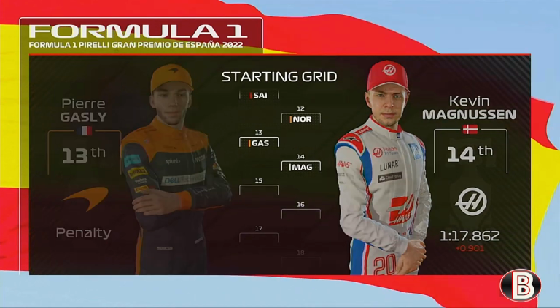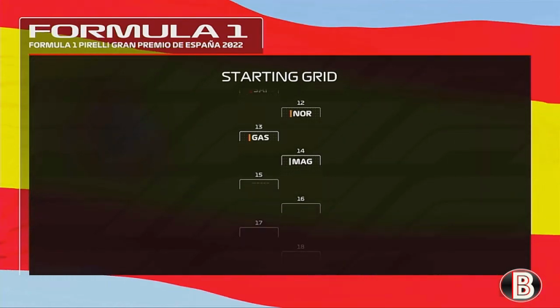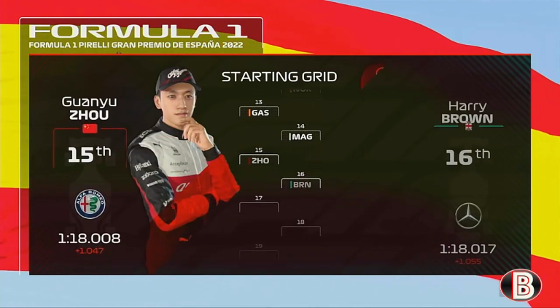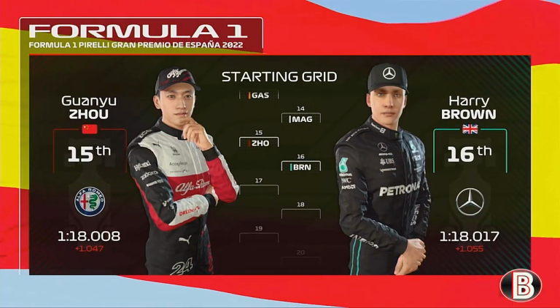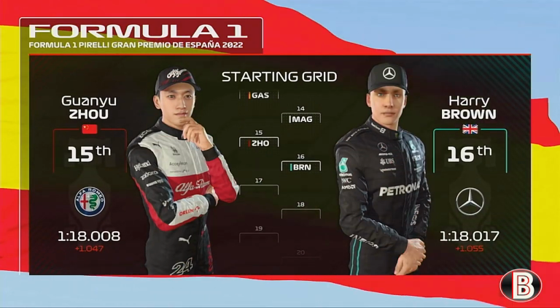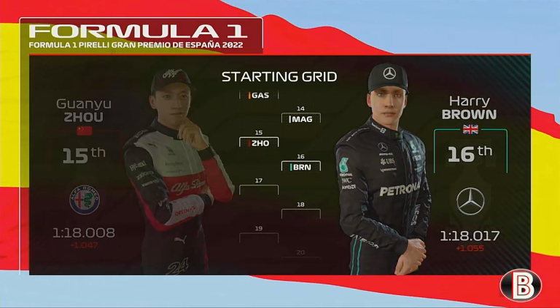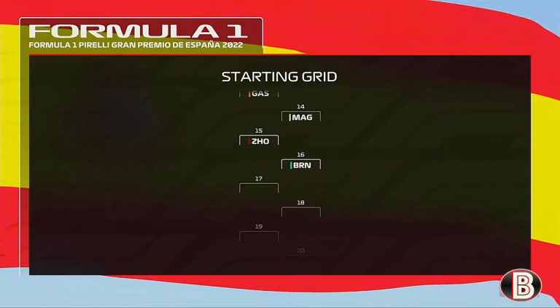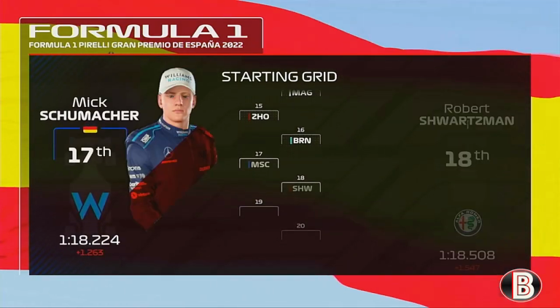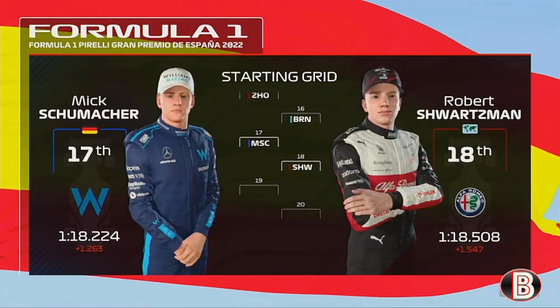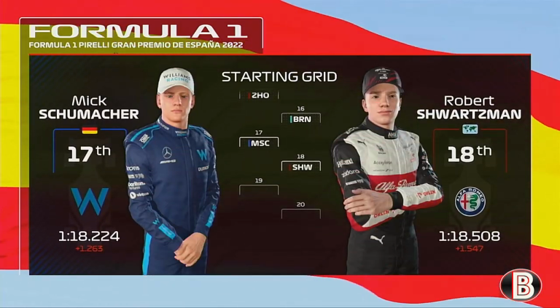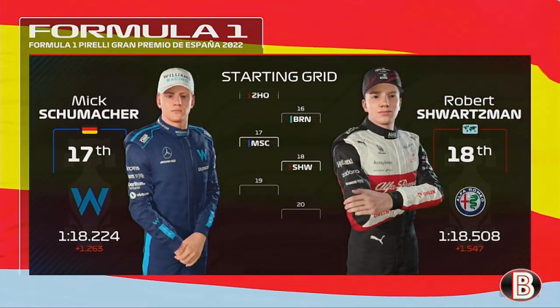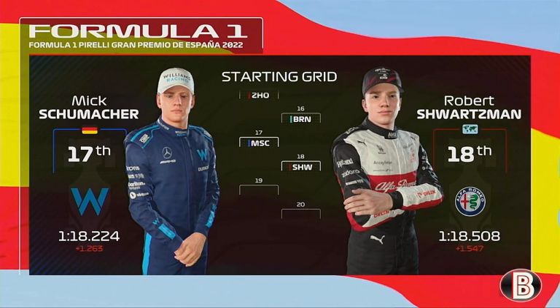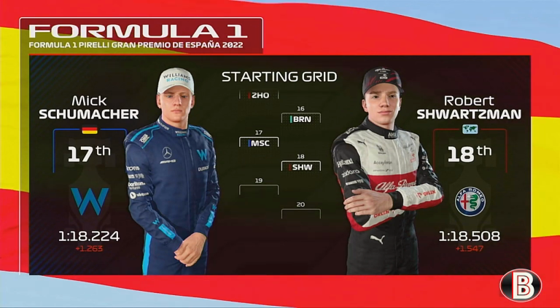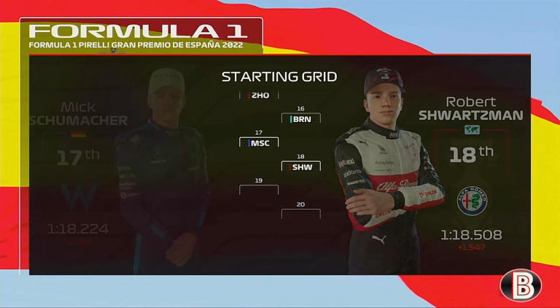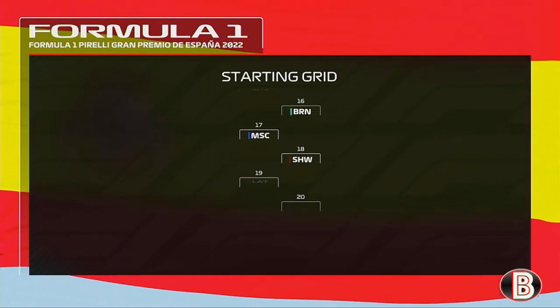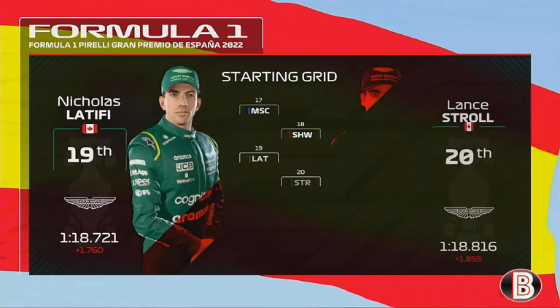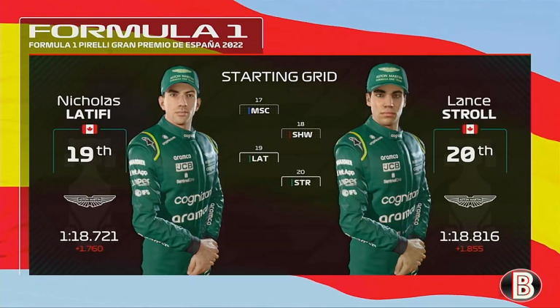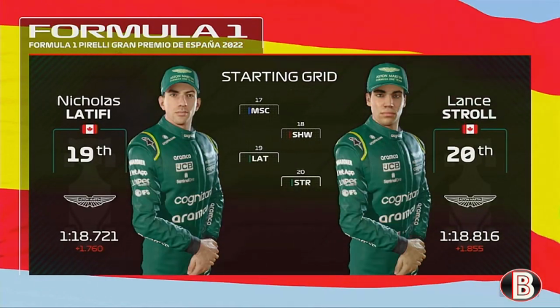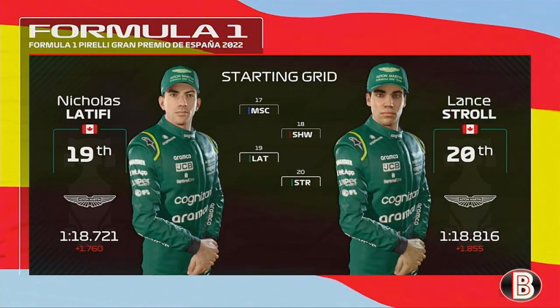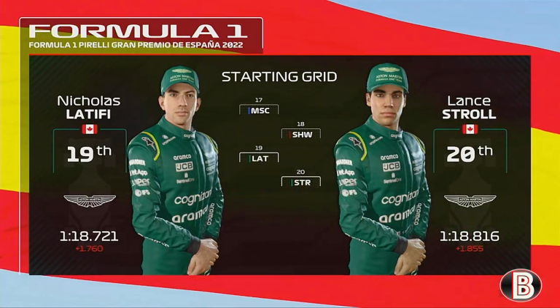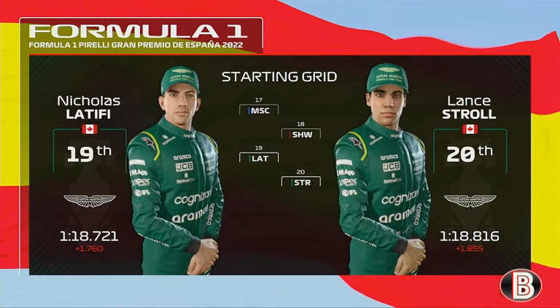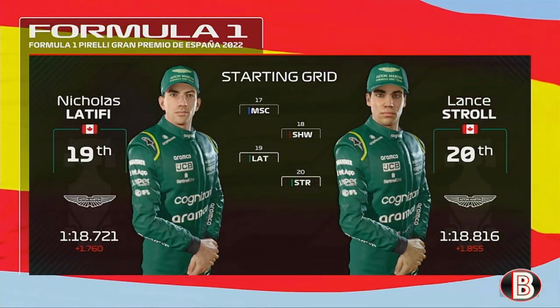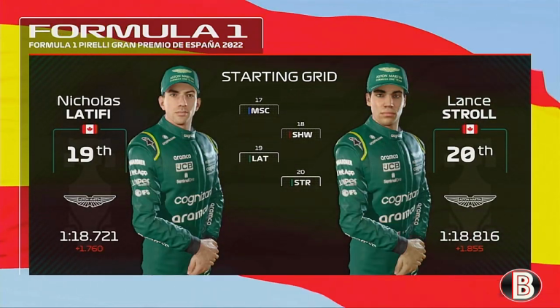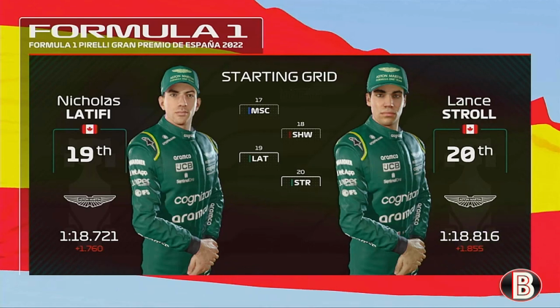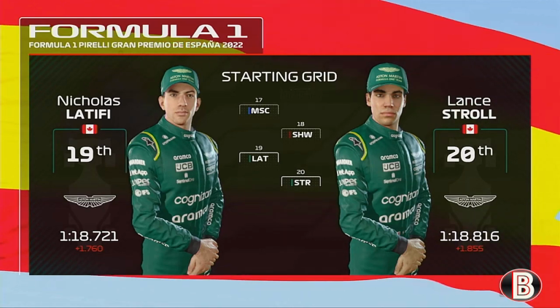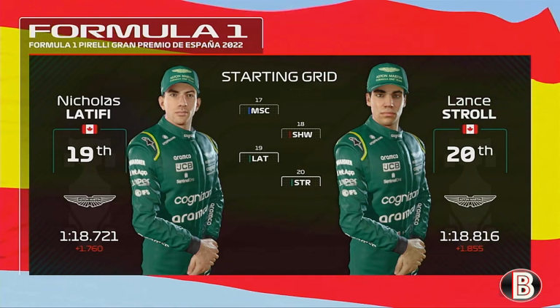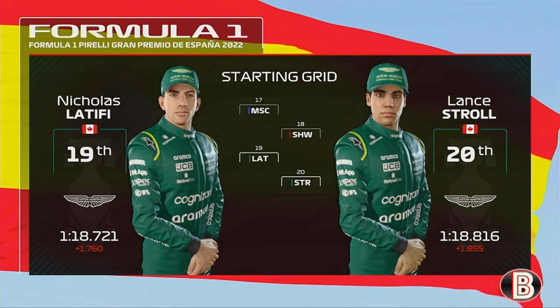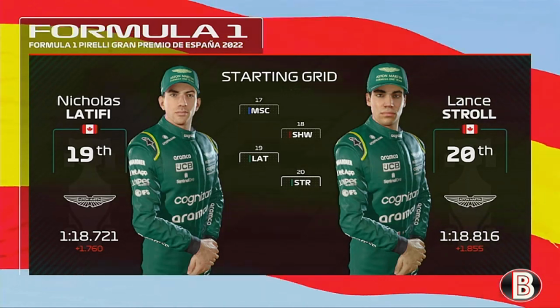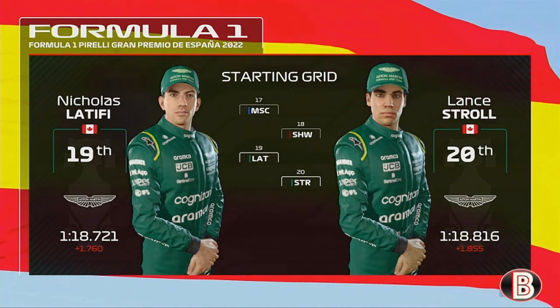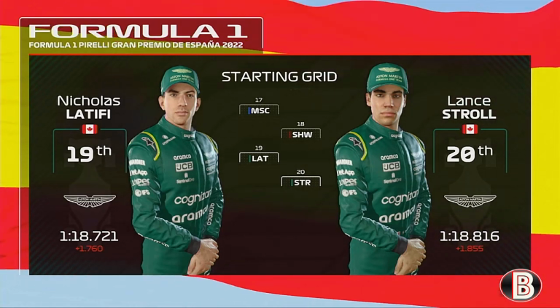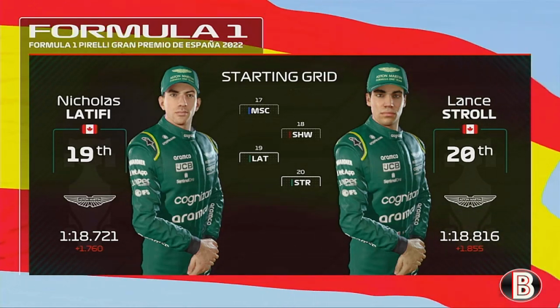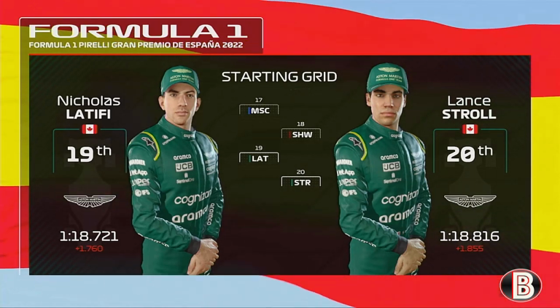Gasly and Magnussen. Jert and Brownies had an awful qualifying. Schumacher 17th, Swordsman 18th, and on the back row of the grid the two Aston Martins and the two Canadians headed by Latifi. That's the grid for the Spanish Grand Prix. Let's get into the race.